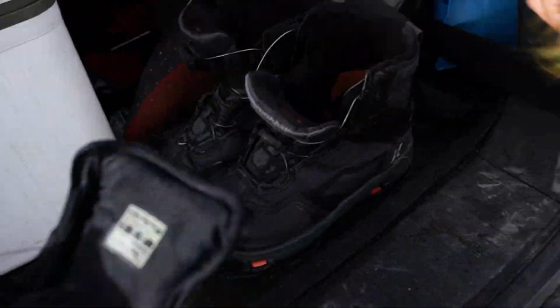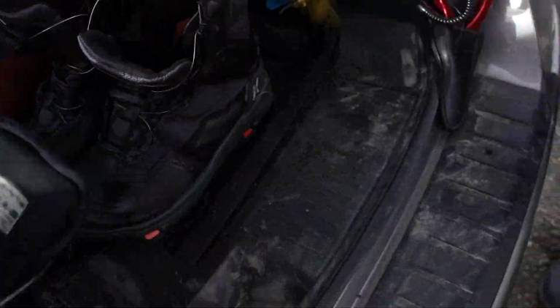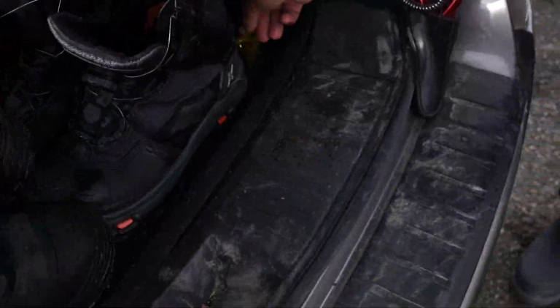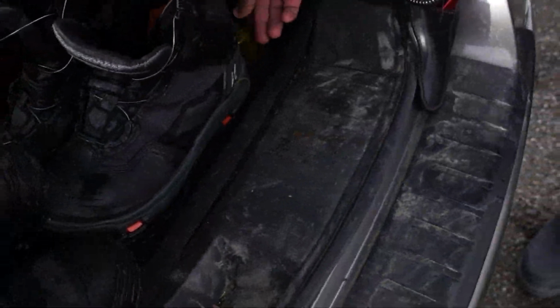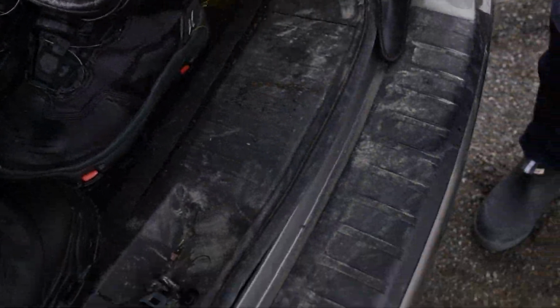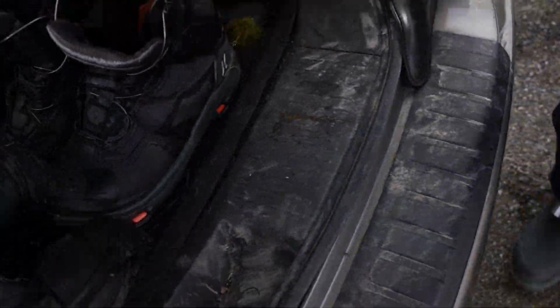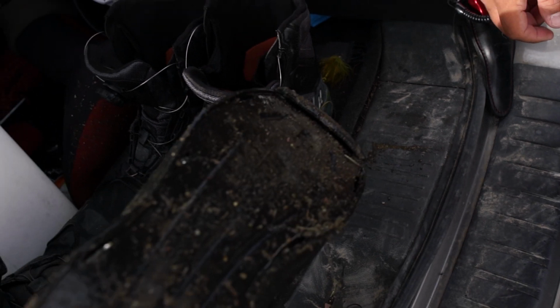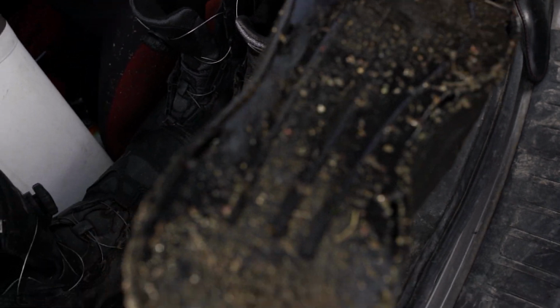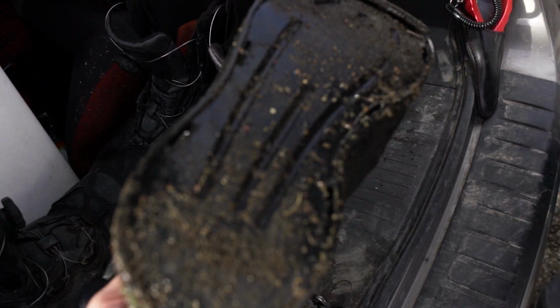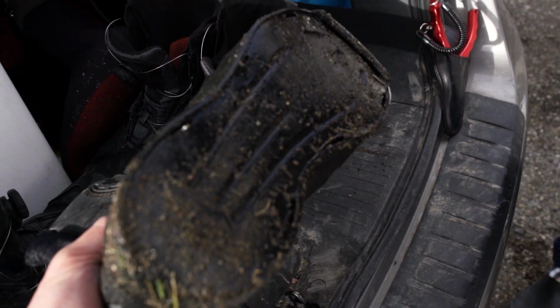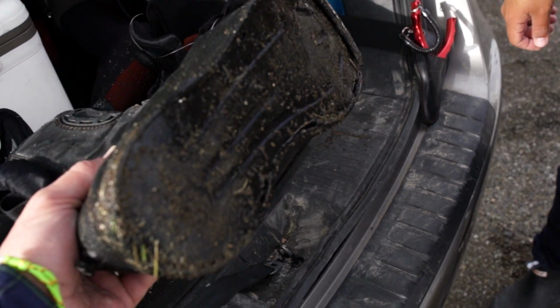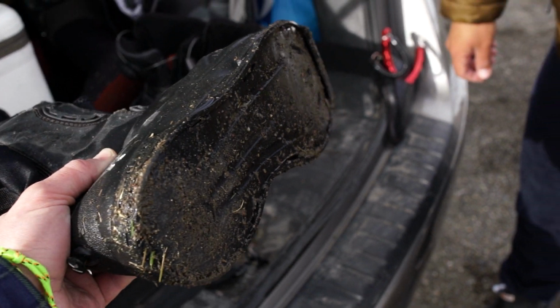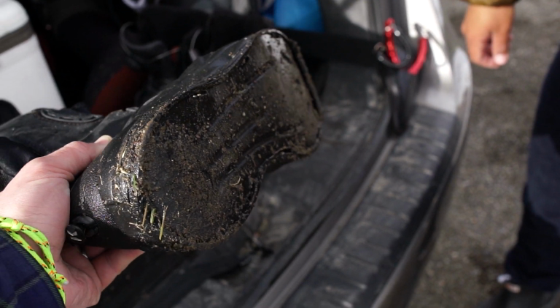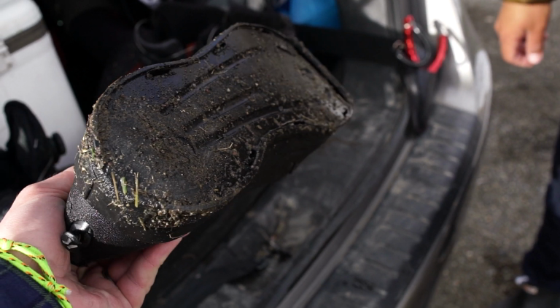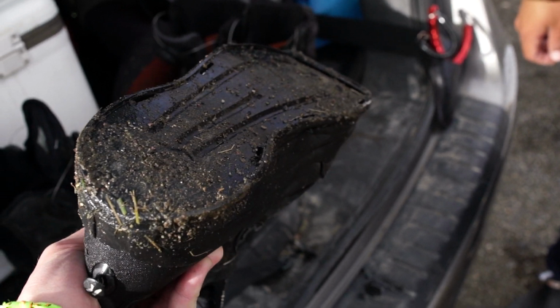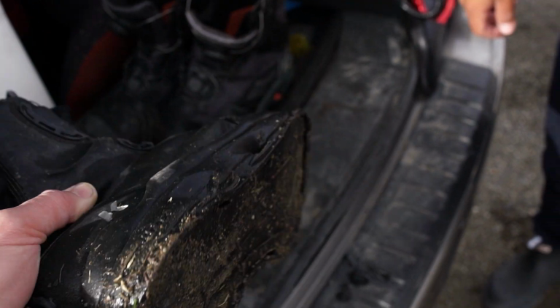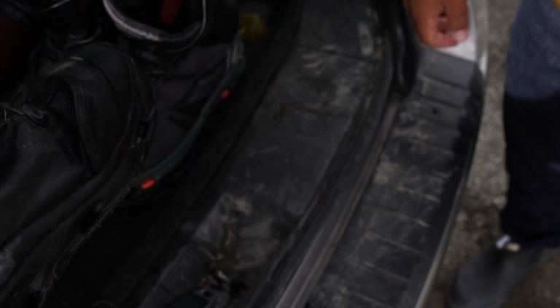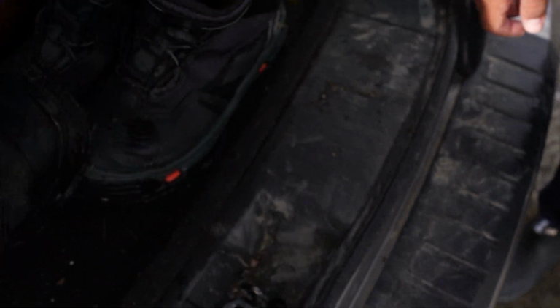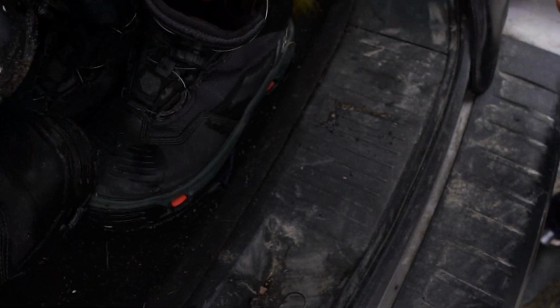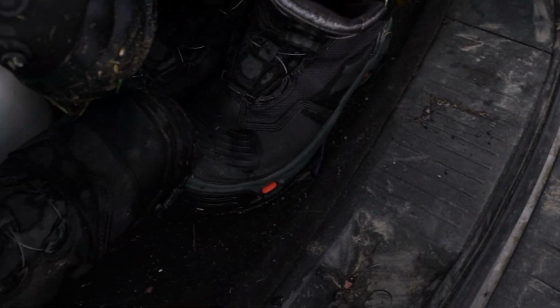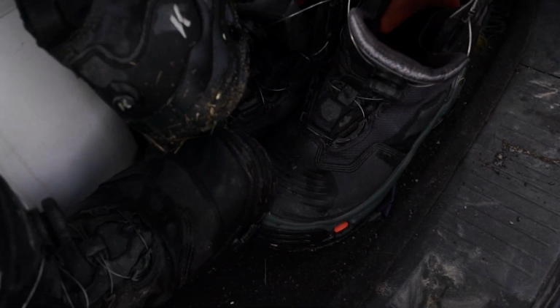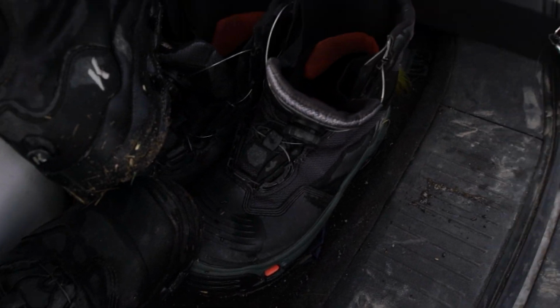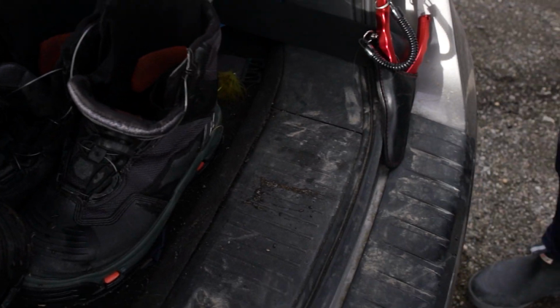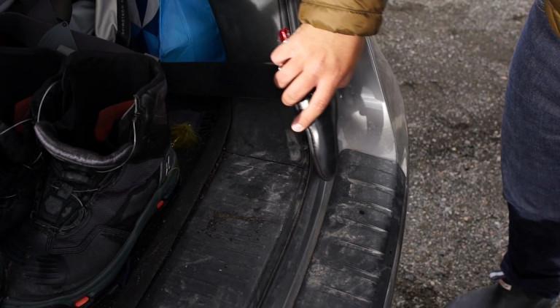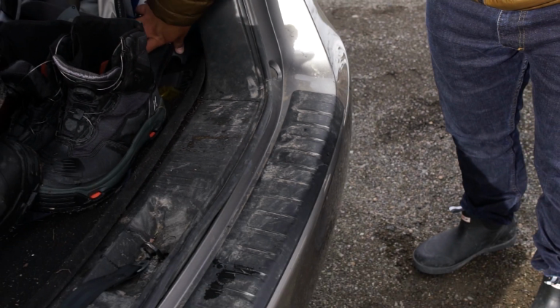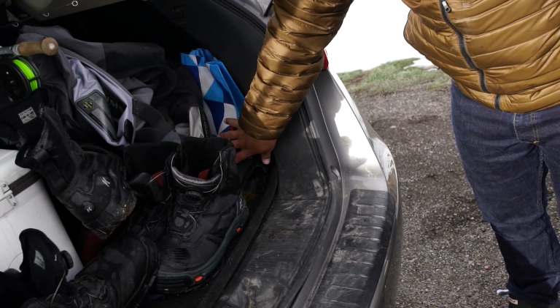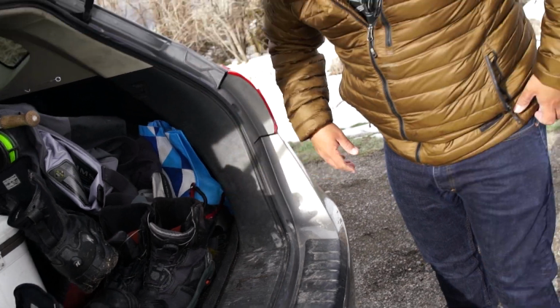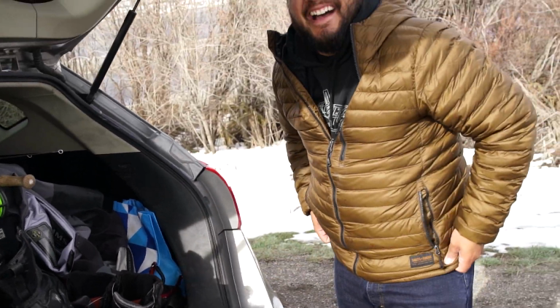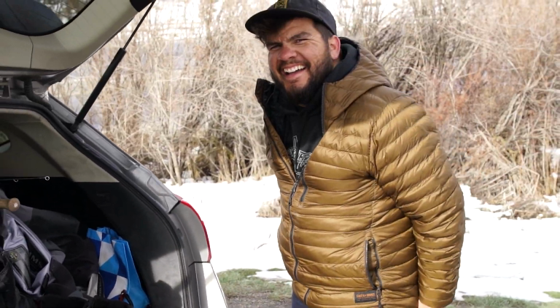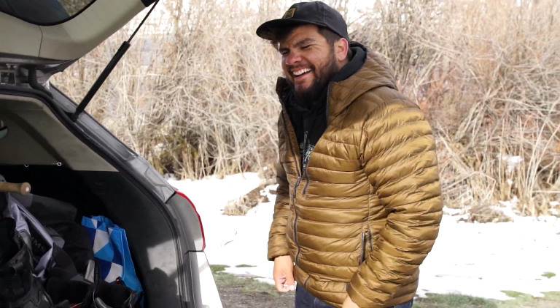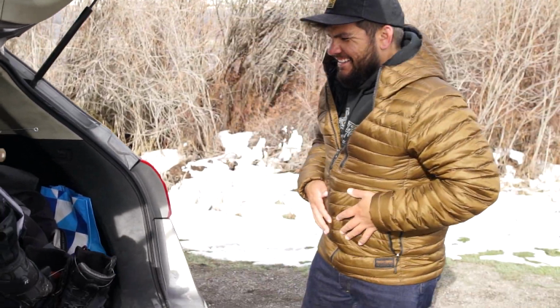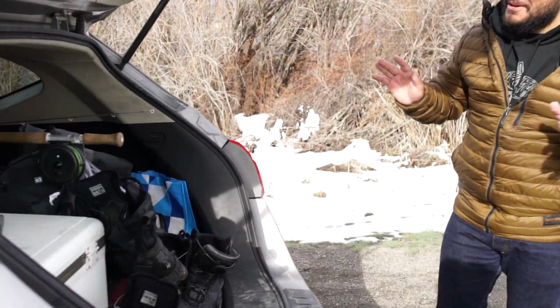These are my boots. Yeah, those are your boots — I go with the no-sole corker. Better than felt. Yeah, no felt, no rubber.